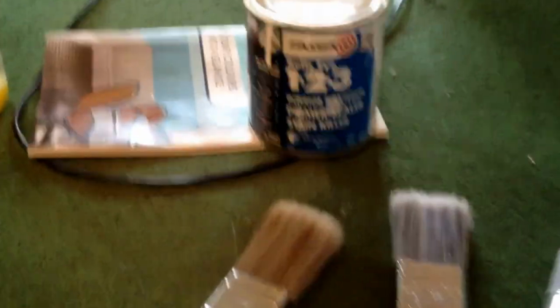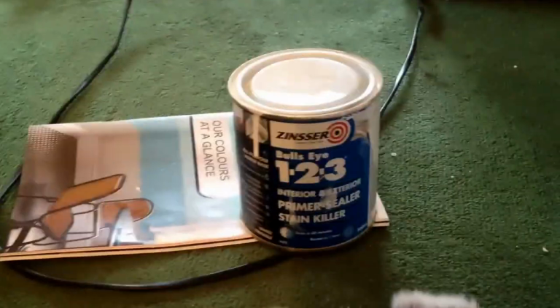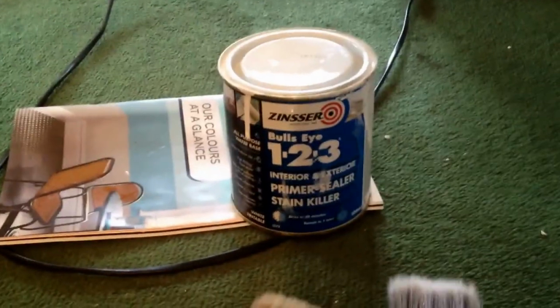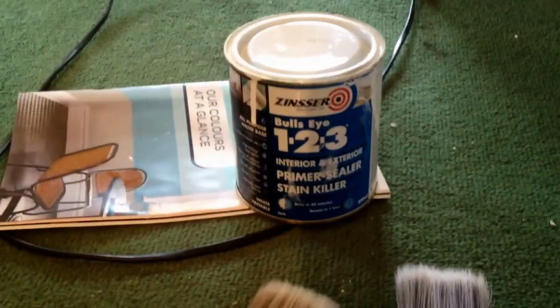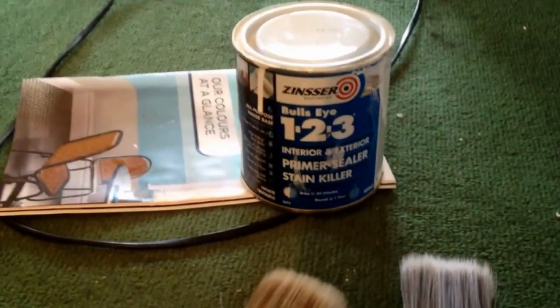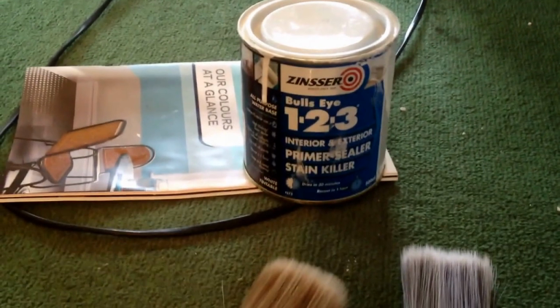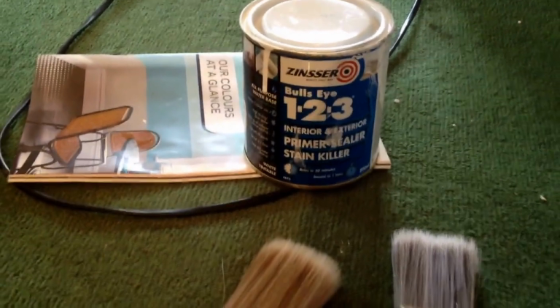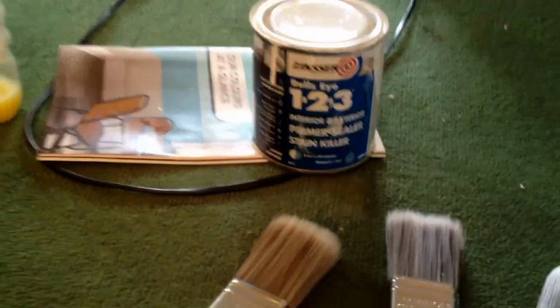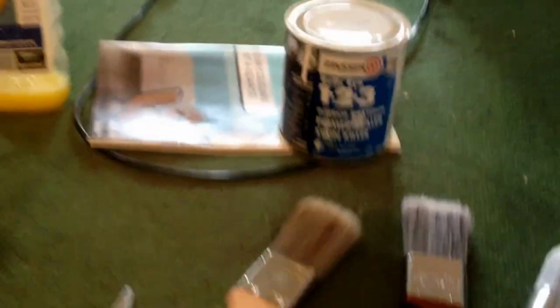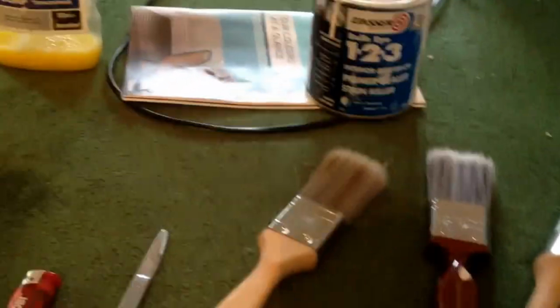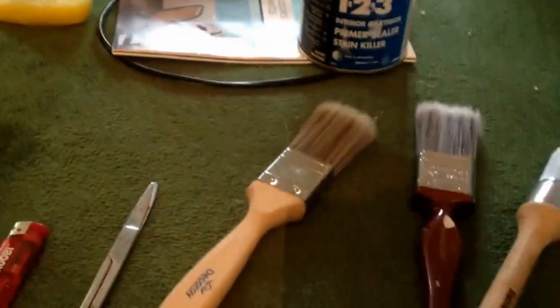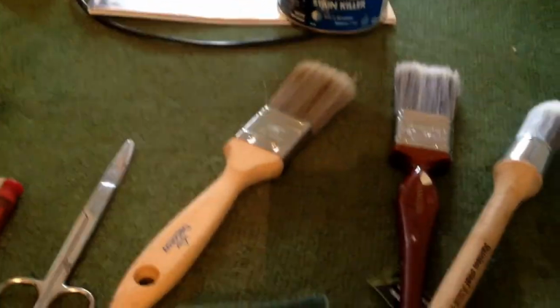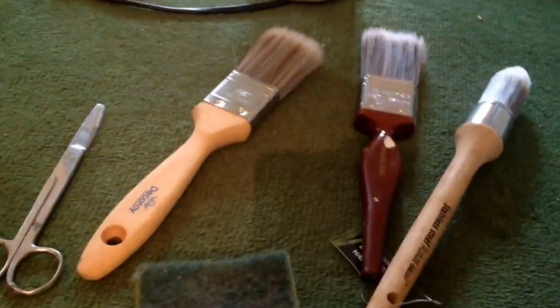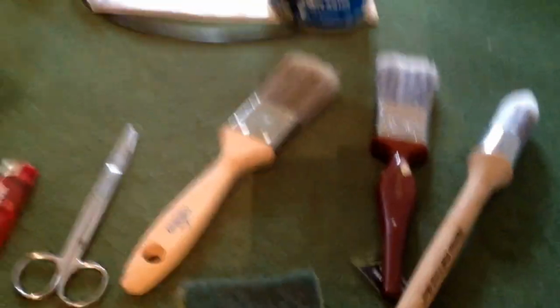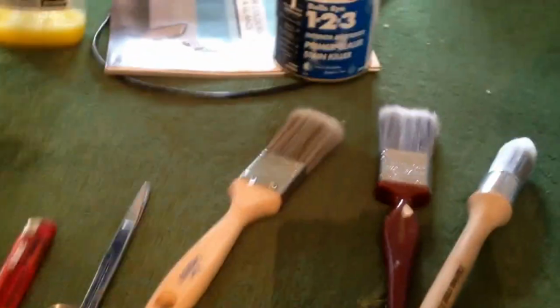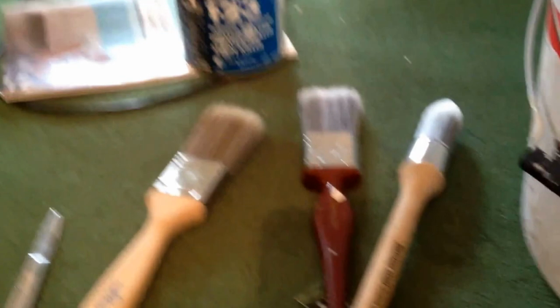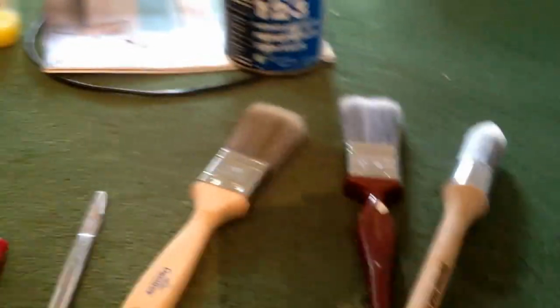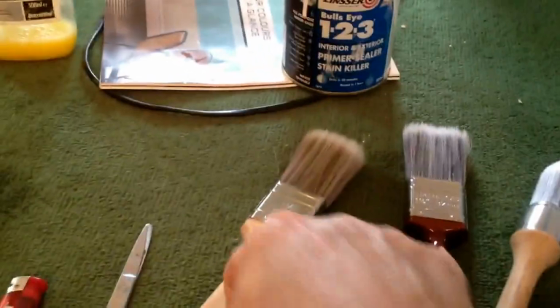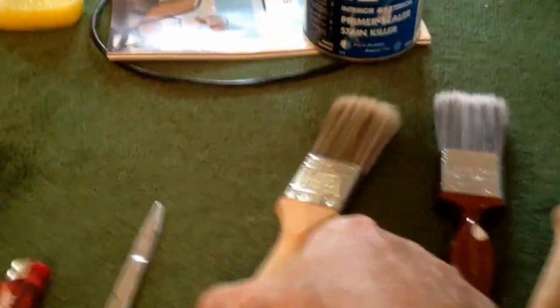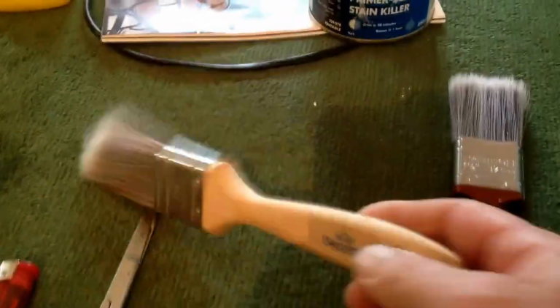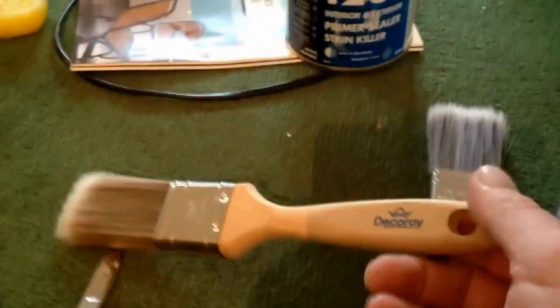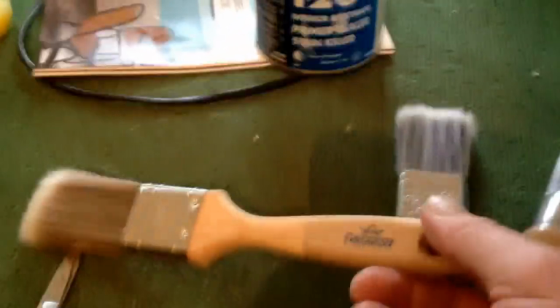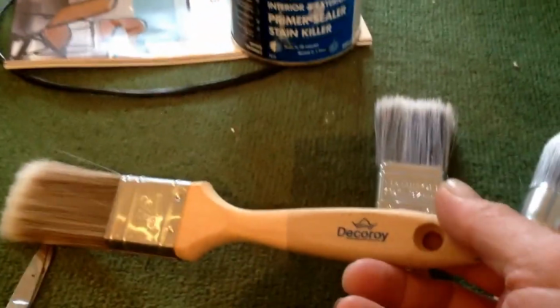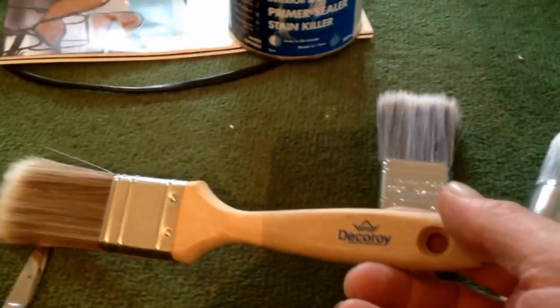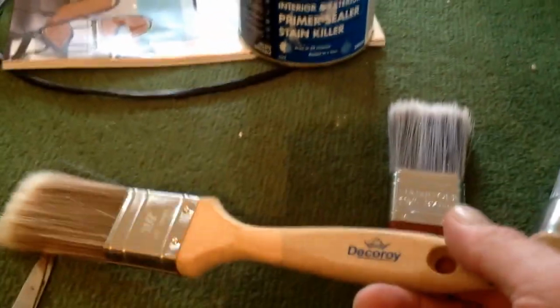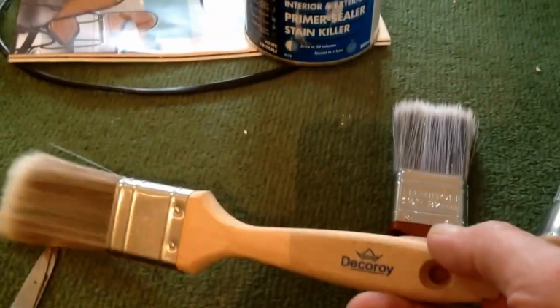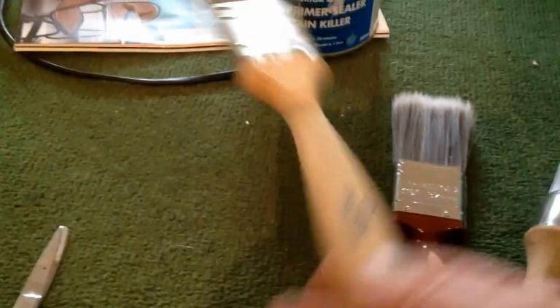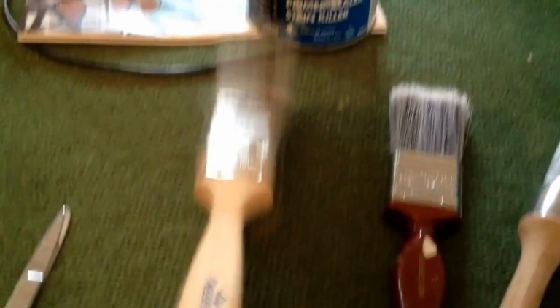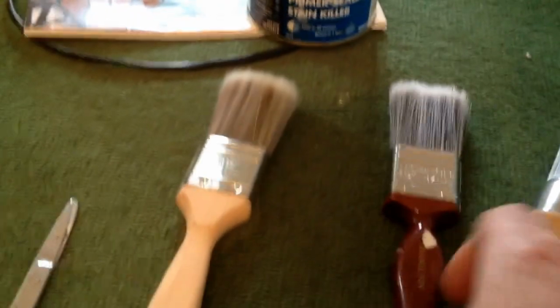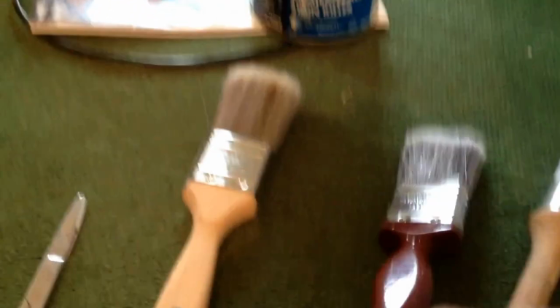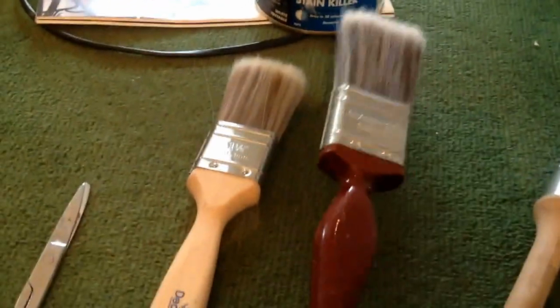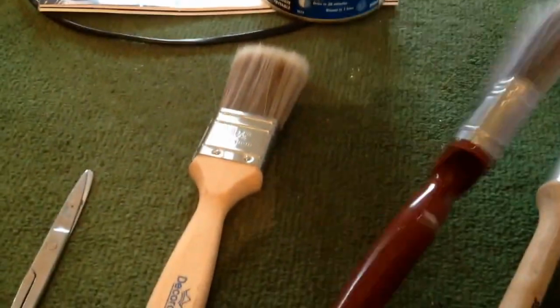I'll come back and I'm going to put this Zinsser 123 on there, and which brush is kind of getting me. I've got a couple of nice ones to choose from. I like these Decoroys — Decoroy is a nice brush. I've got a nice Hamilton I could use.